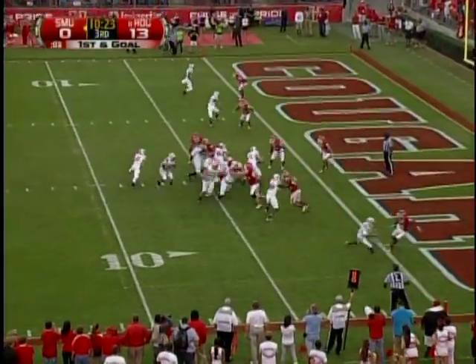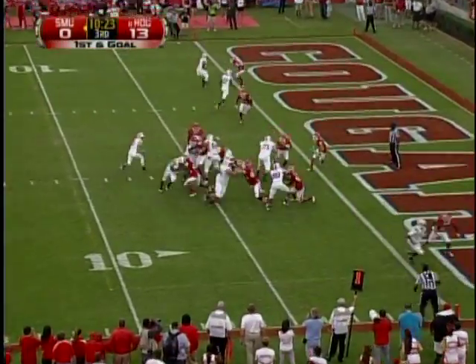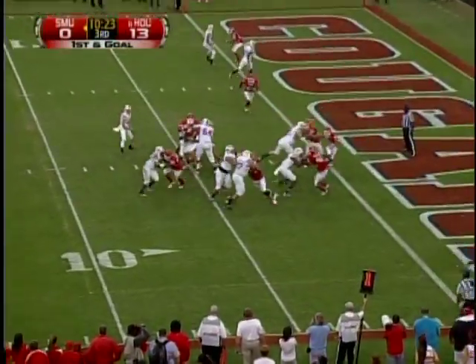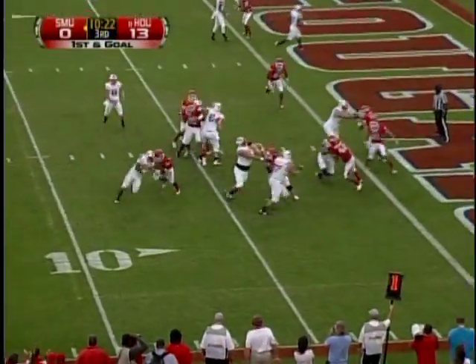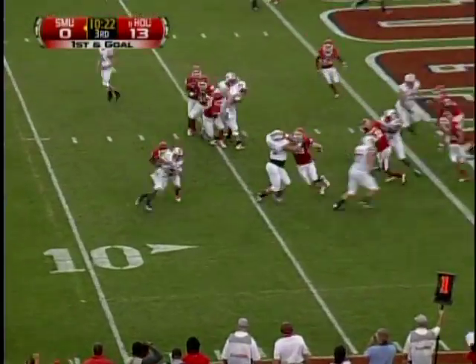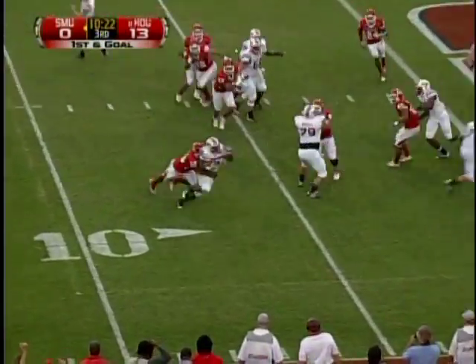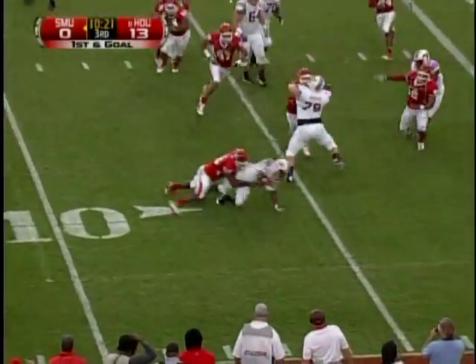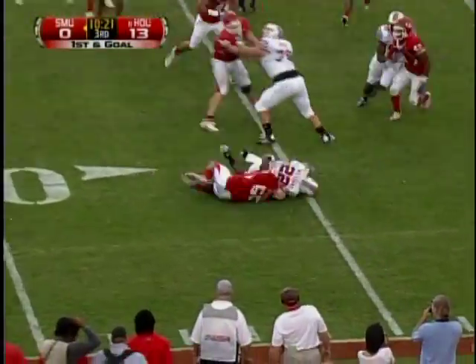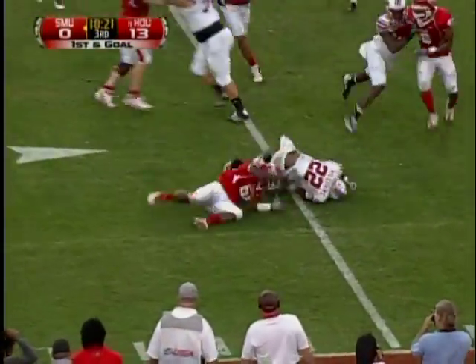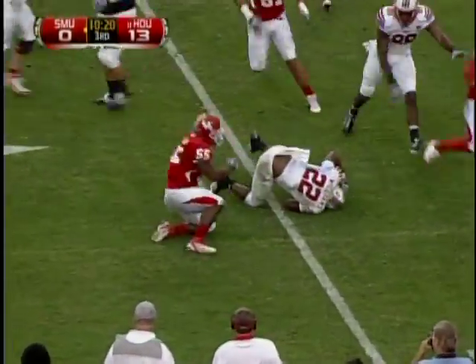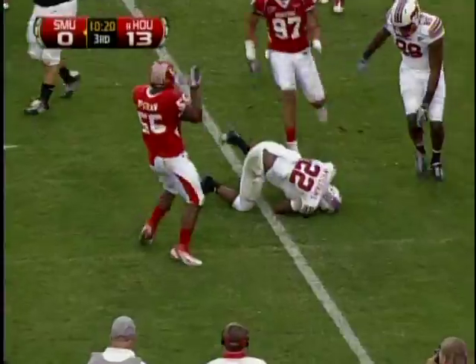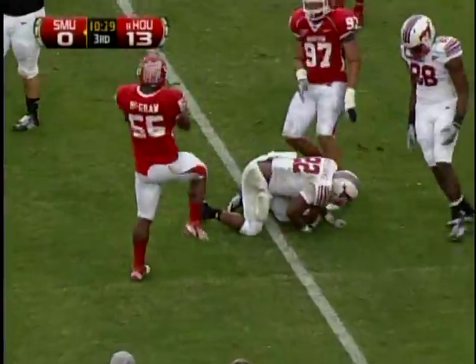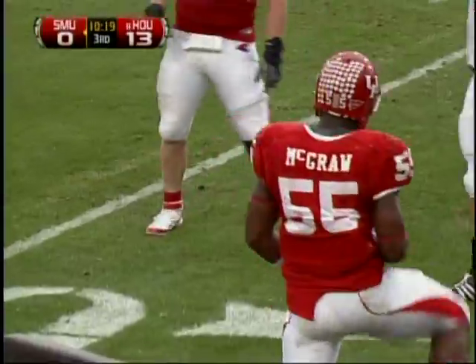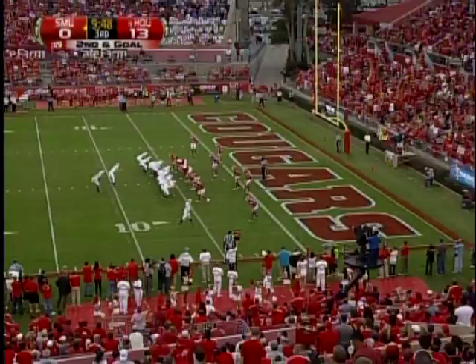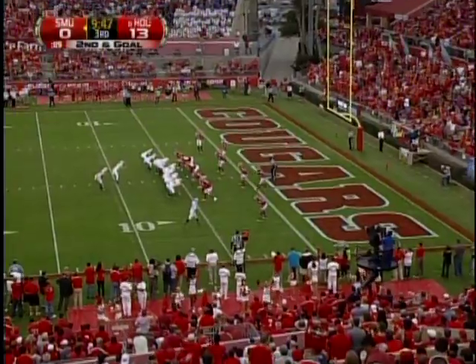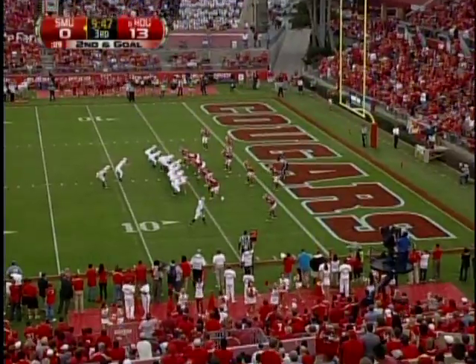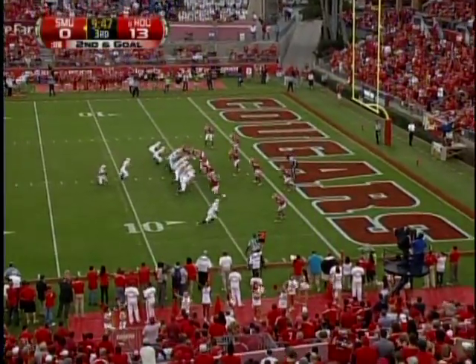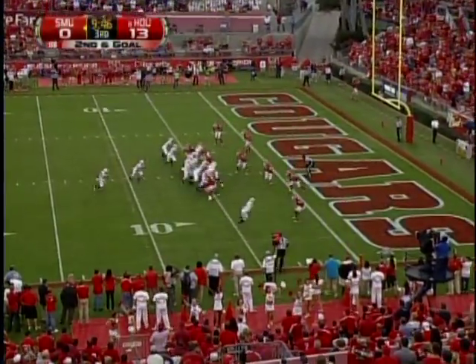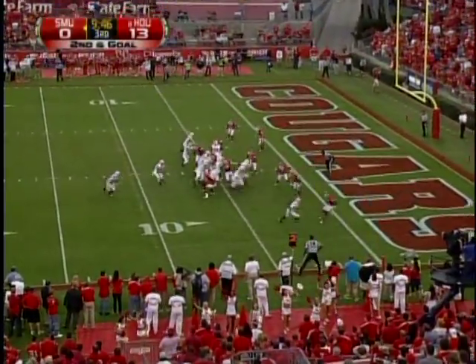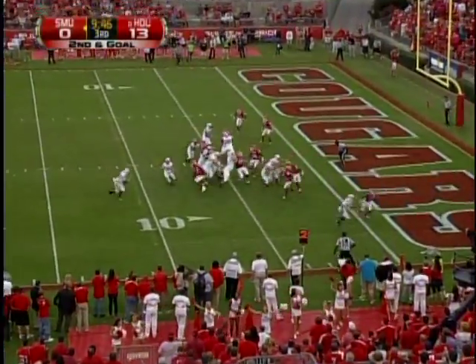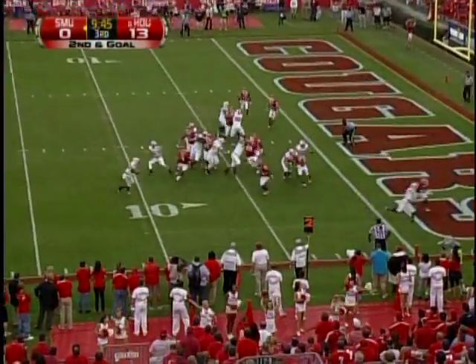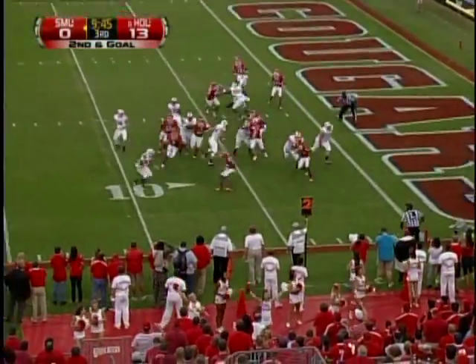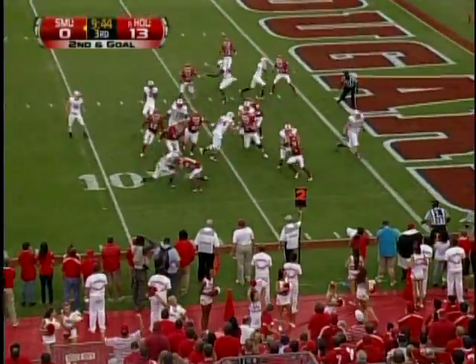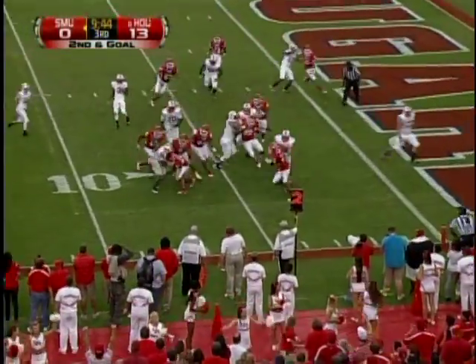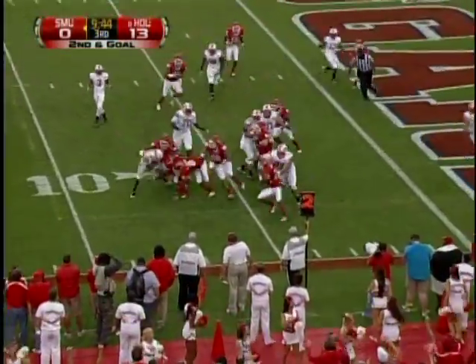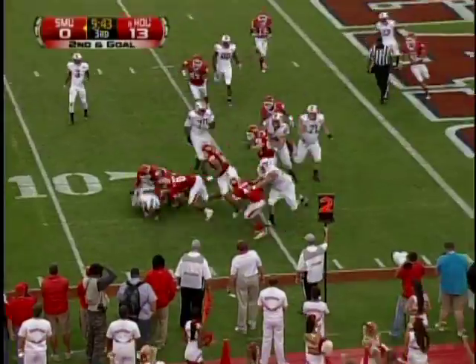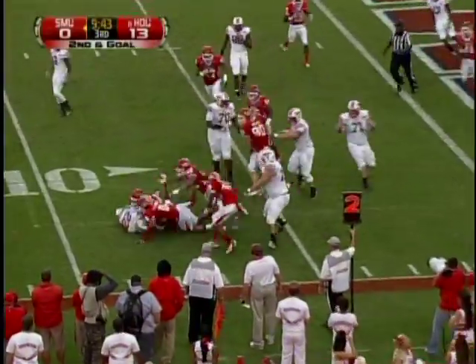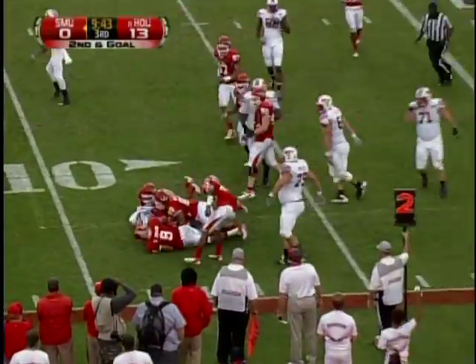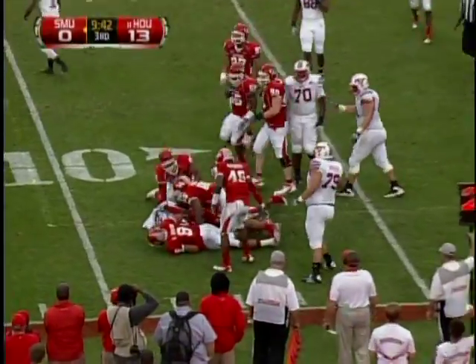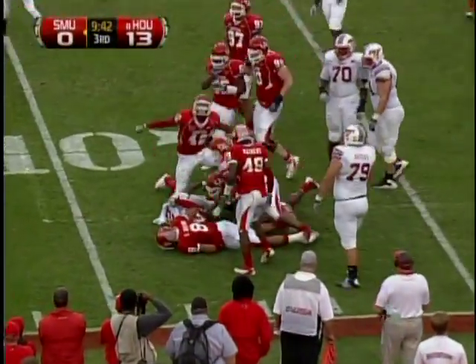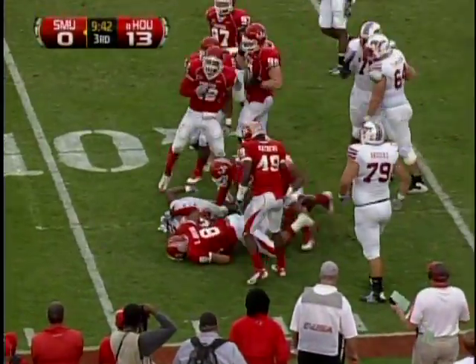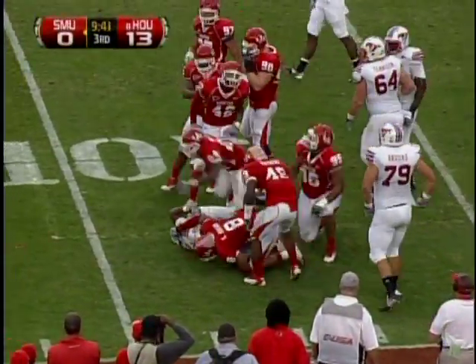First and goal from the three. Williams hit in the backfield and he will not get away from Marcus McGraw. Second down and goal at the five yard line — he's going to keep, pitch now for Williams, and he's hit on the corner and dropped for a two yard loss.